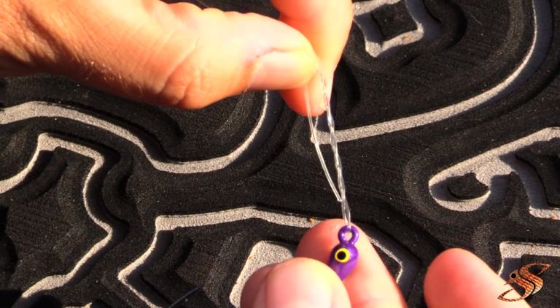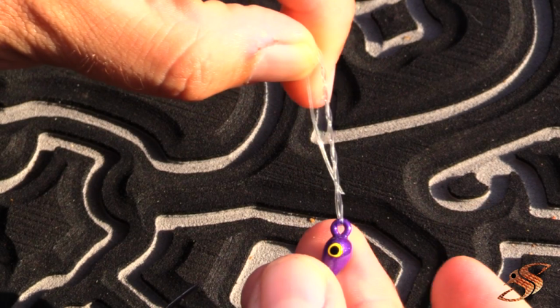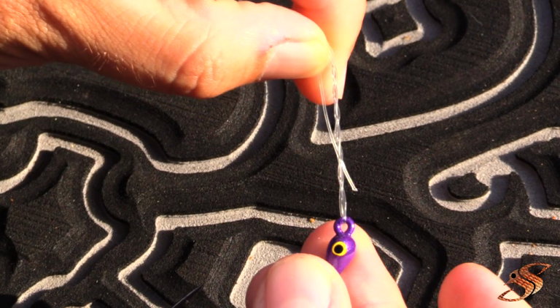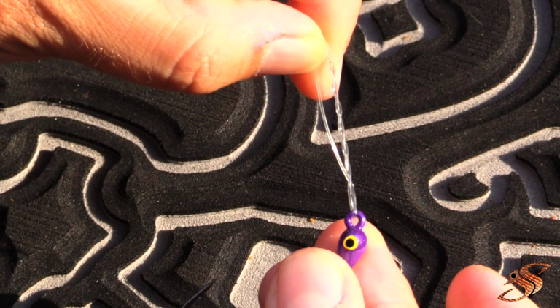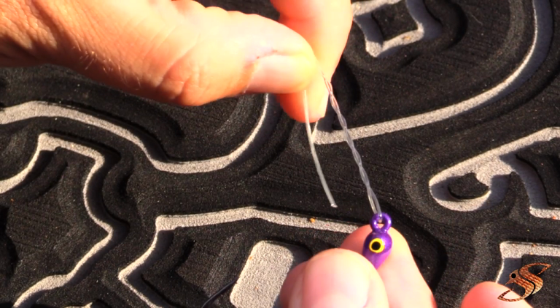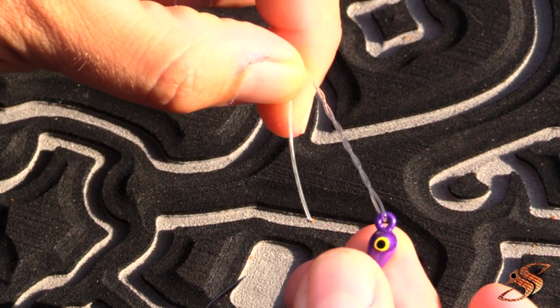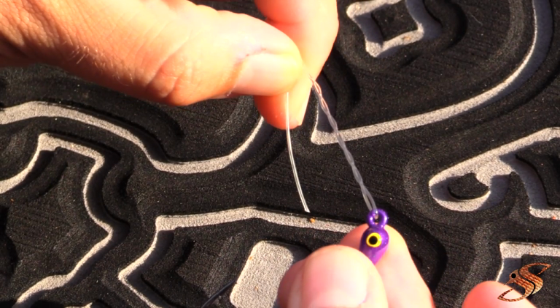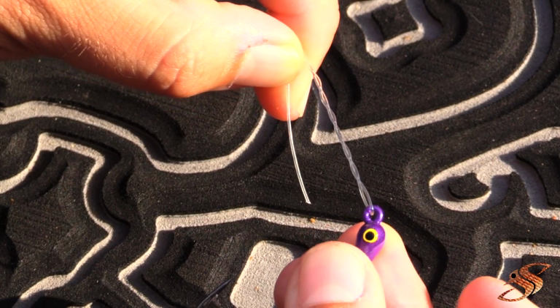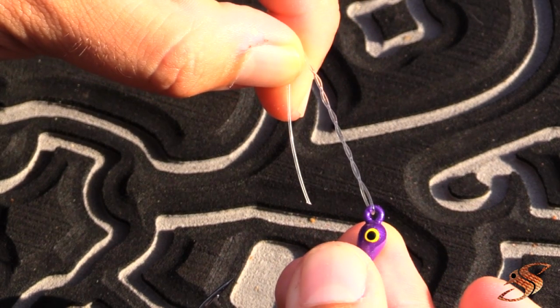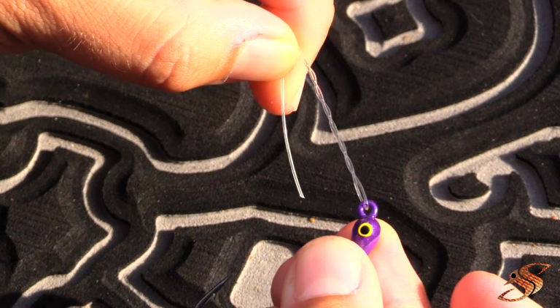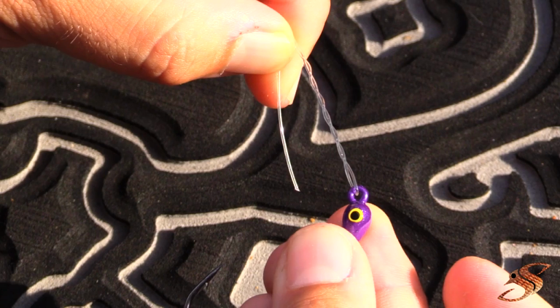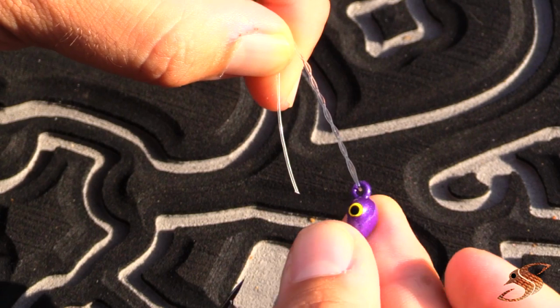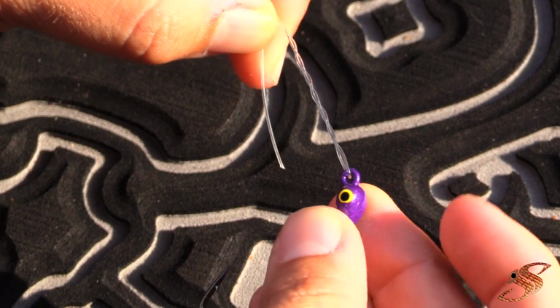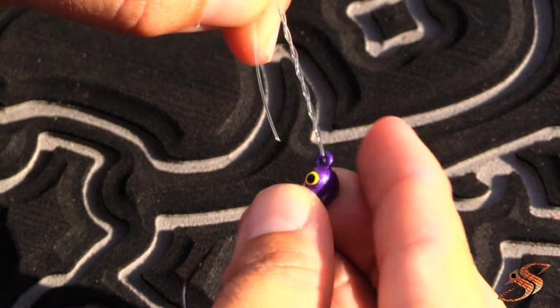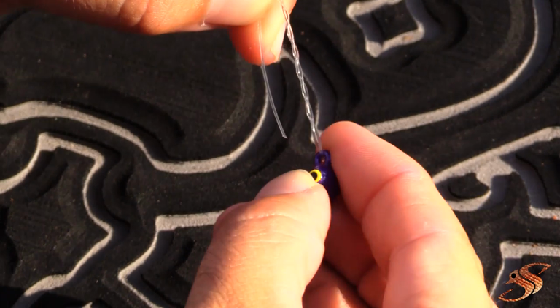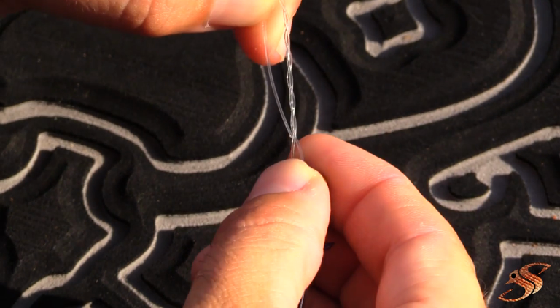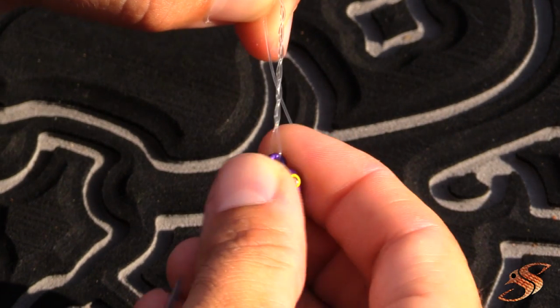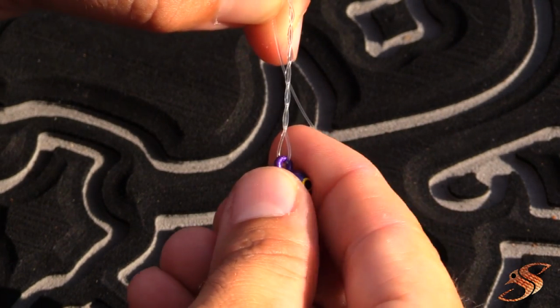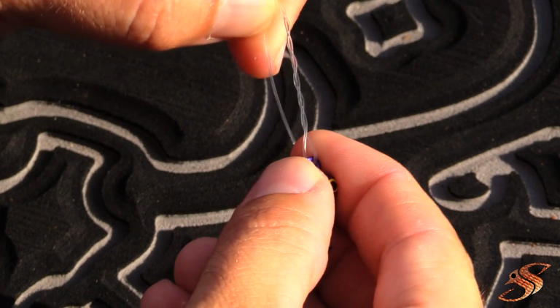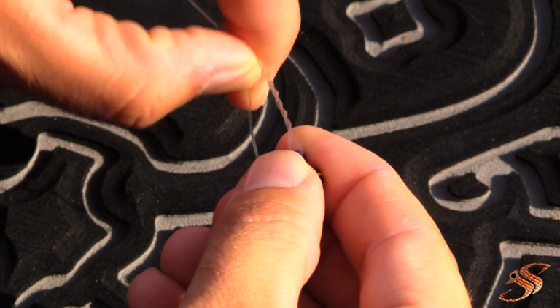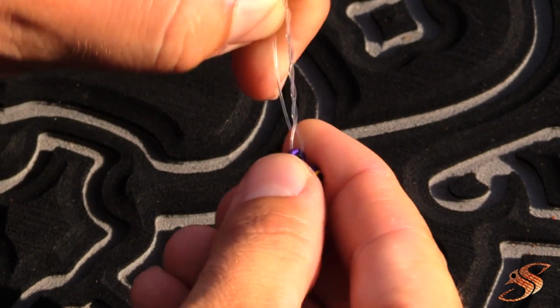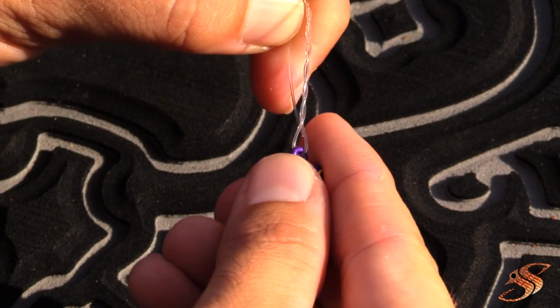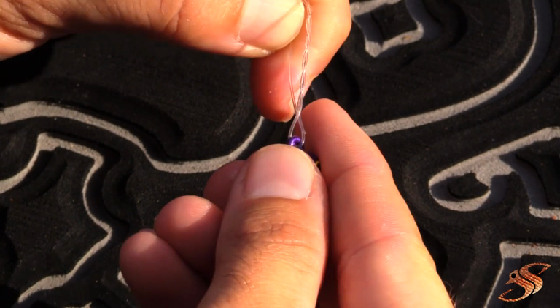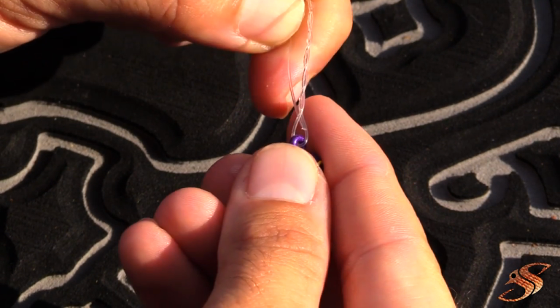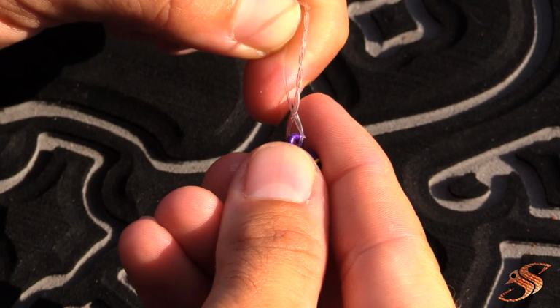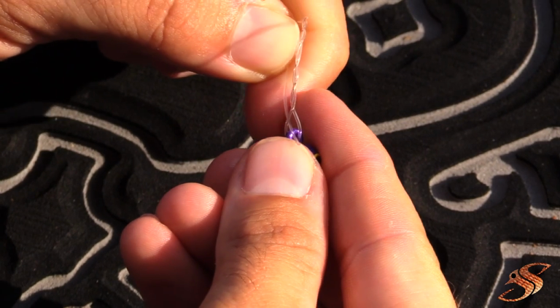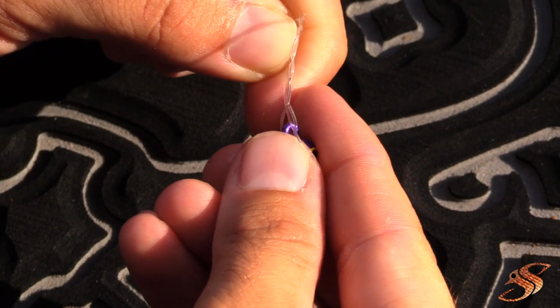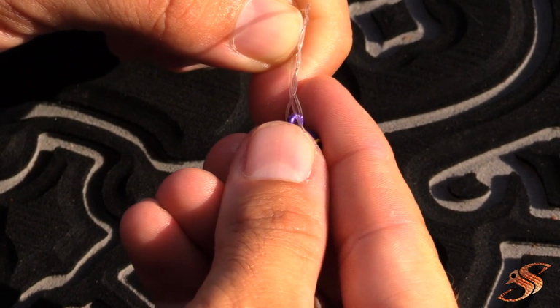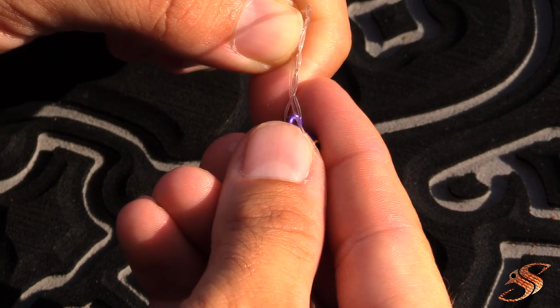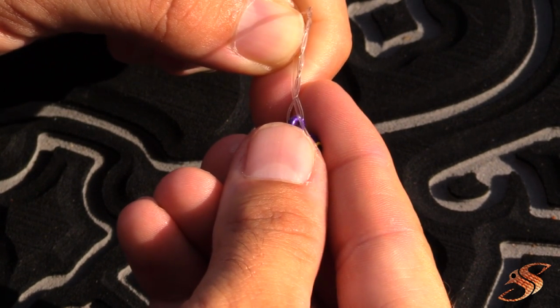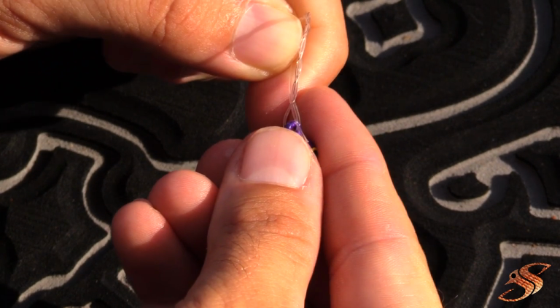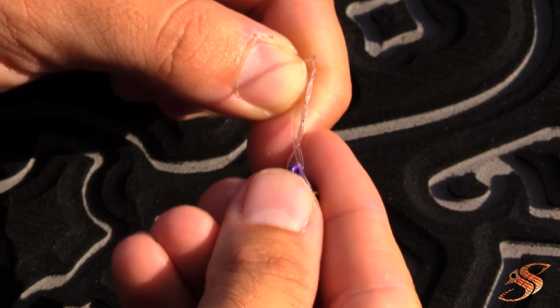It should look just like this. Next, you want to take your tag line and run it through the loop that you made right above the eyelet of the jig.